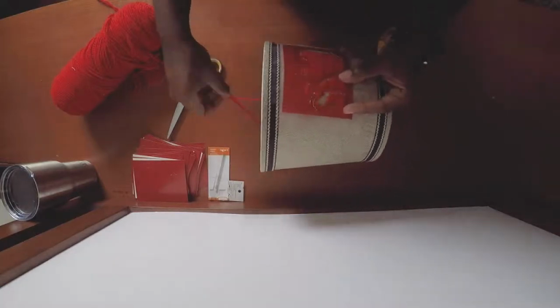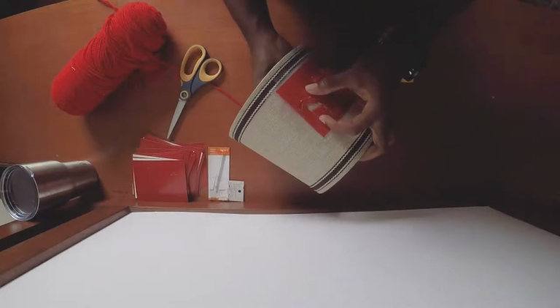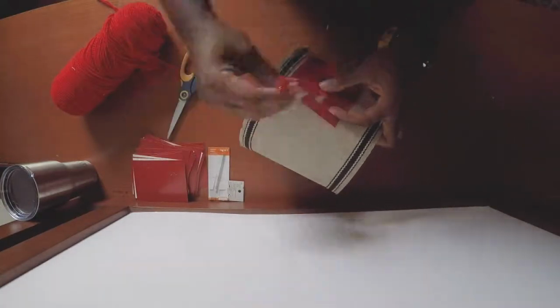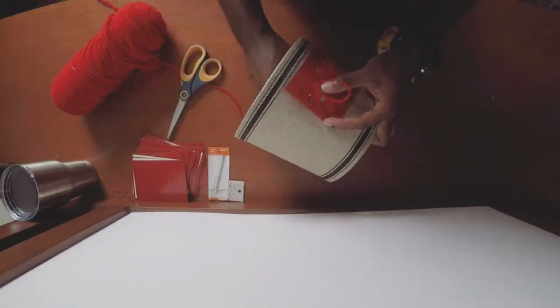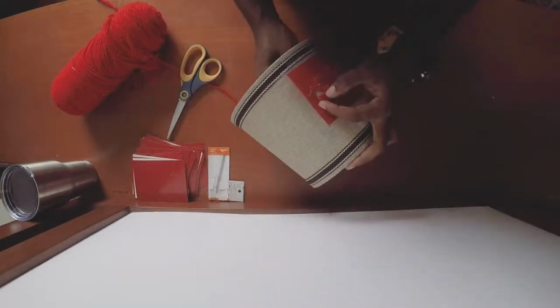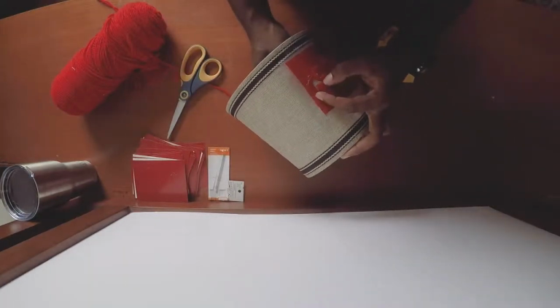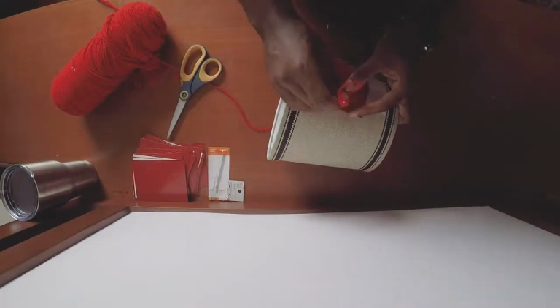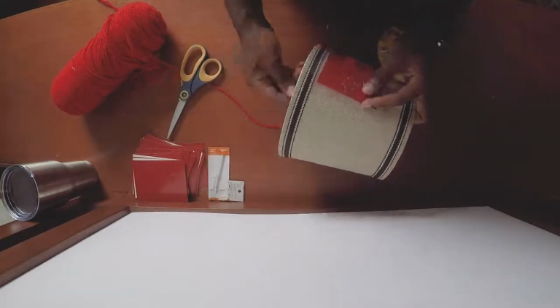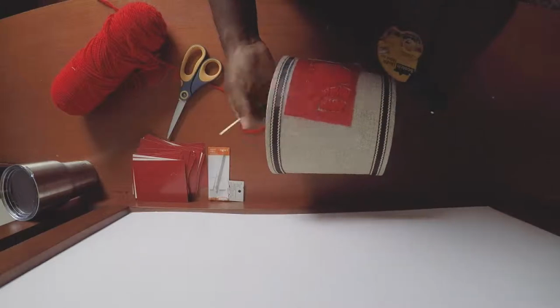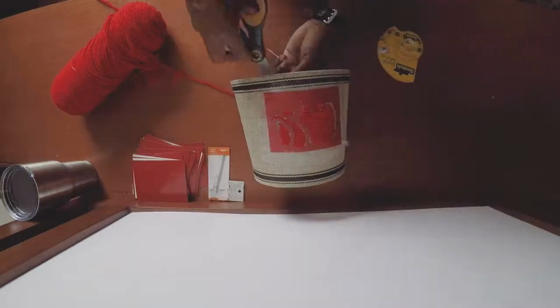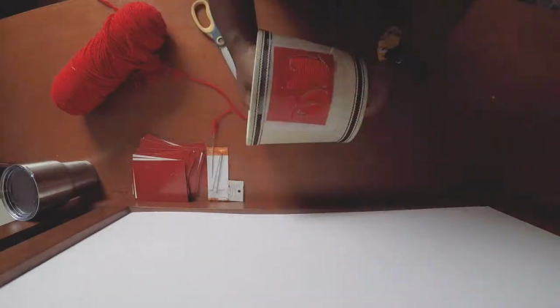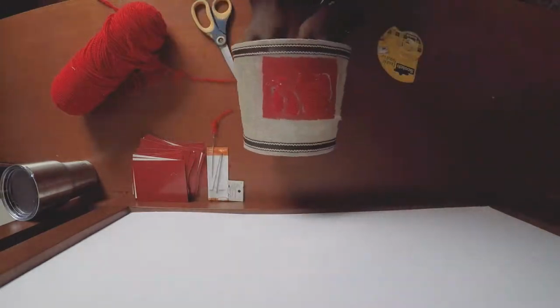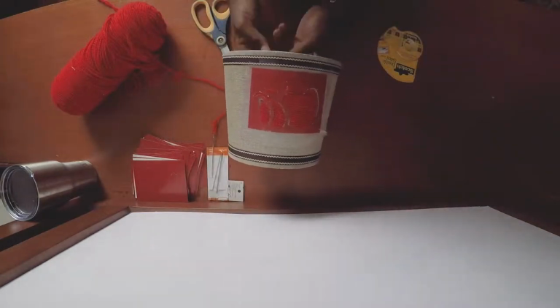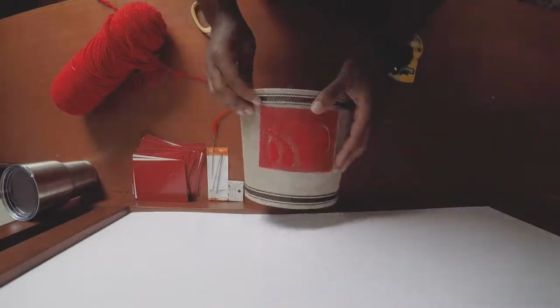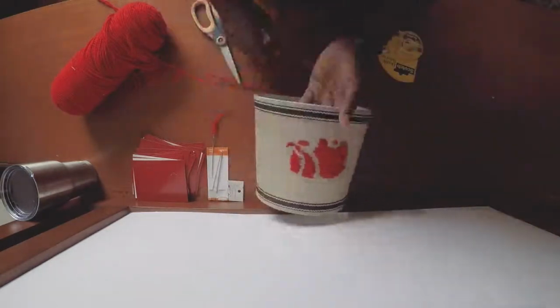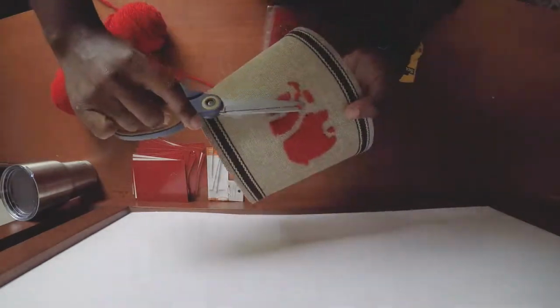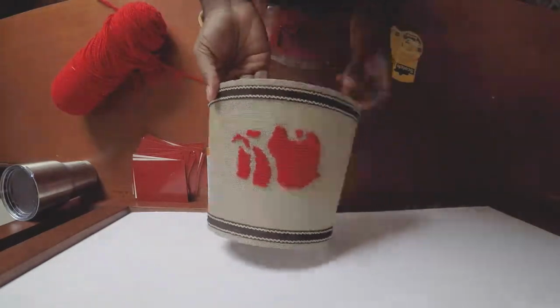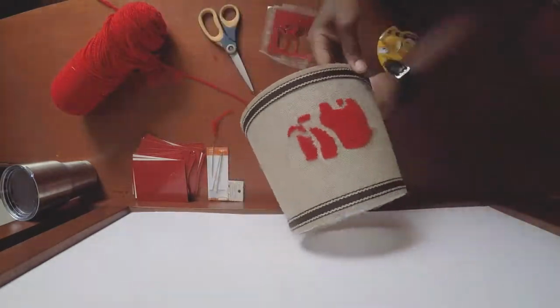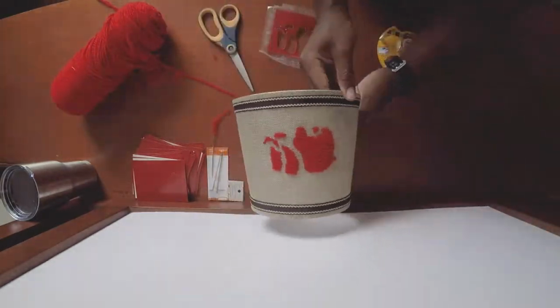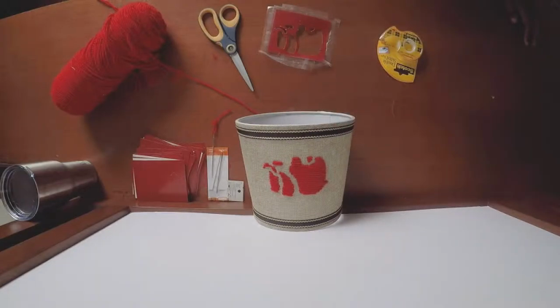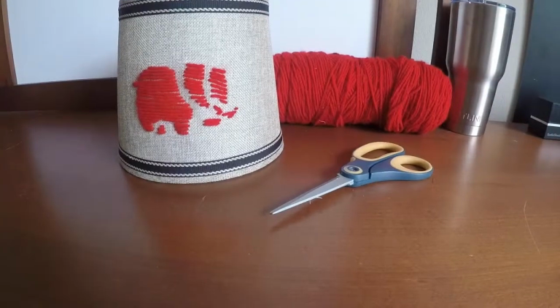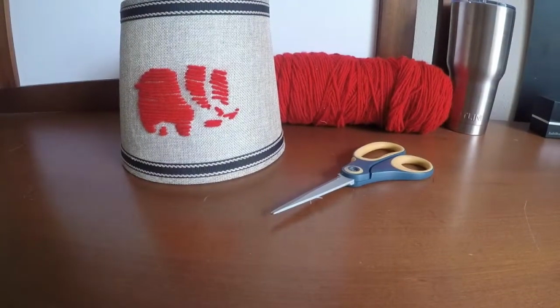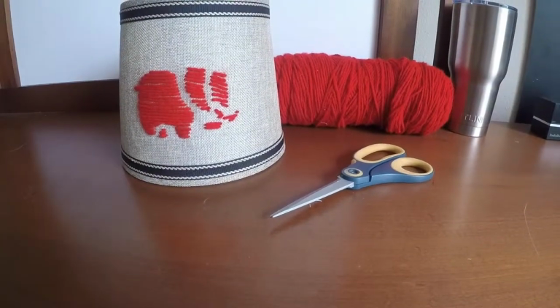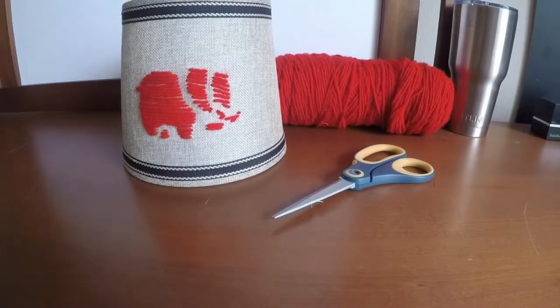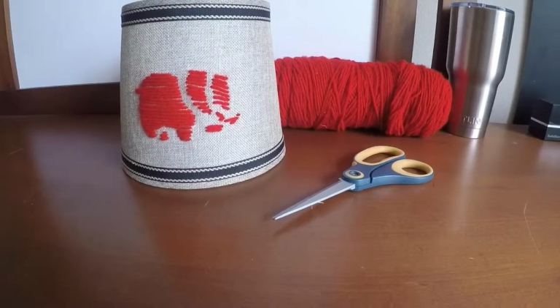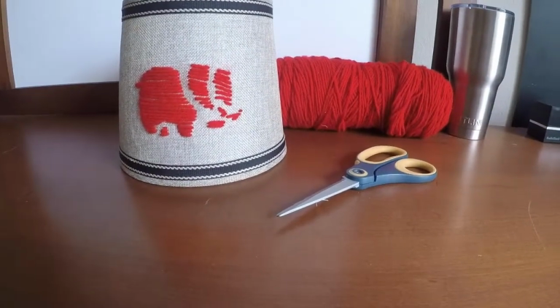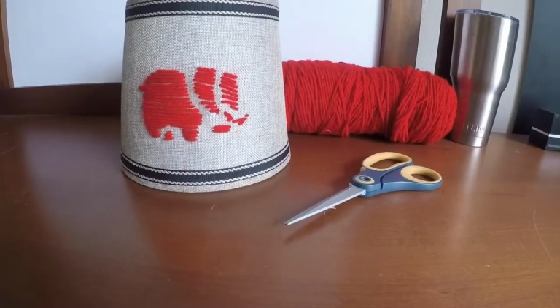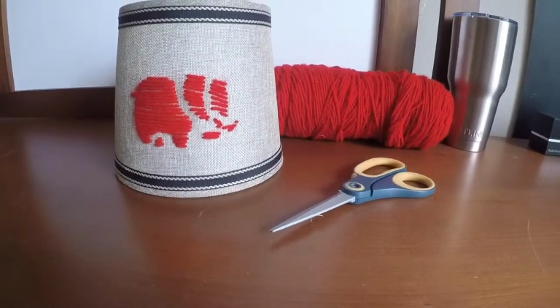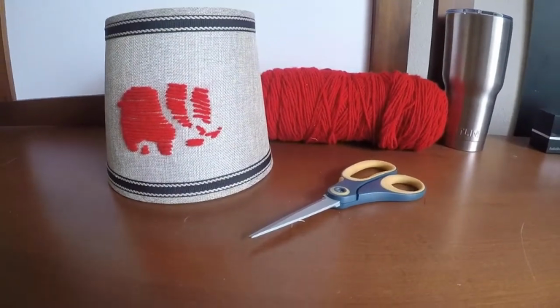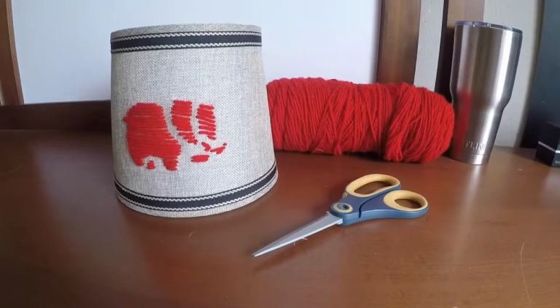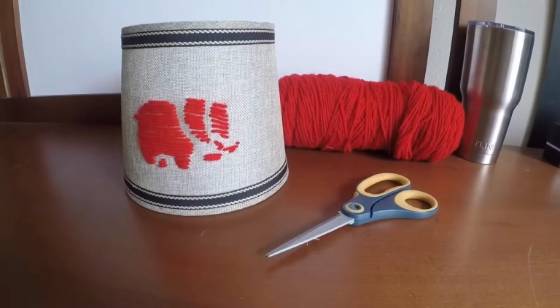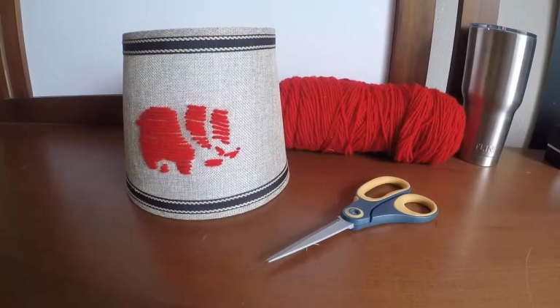Once you're done with that, just remove the stencil and voila — there we have it. That concludes the DIY. As you can see, the design of the stencil really came through on the lampshade, which was our goal.